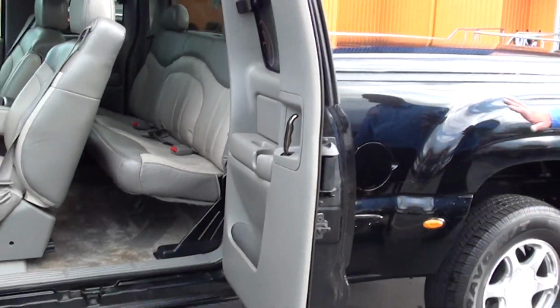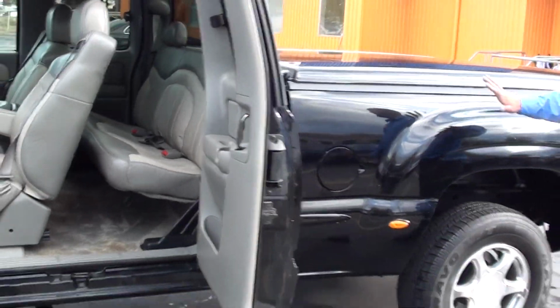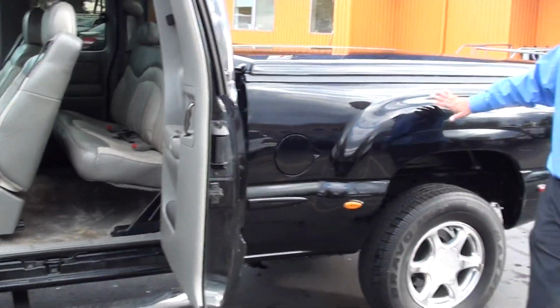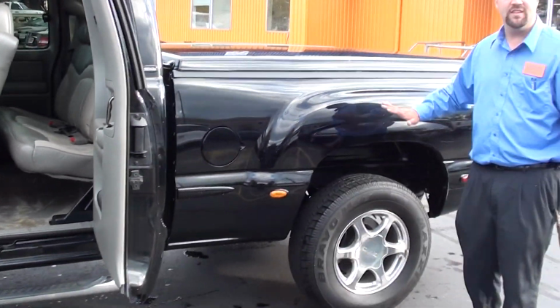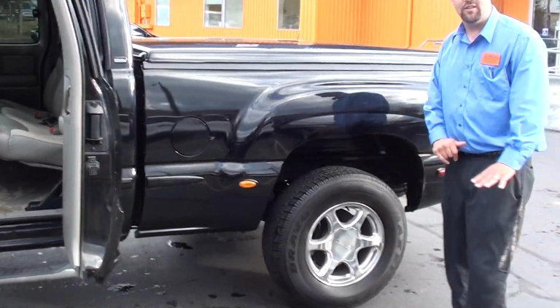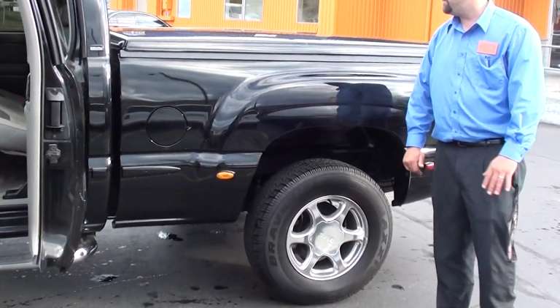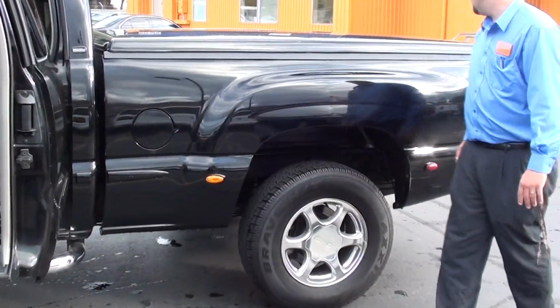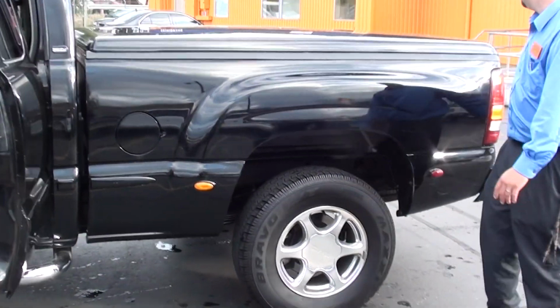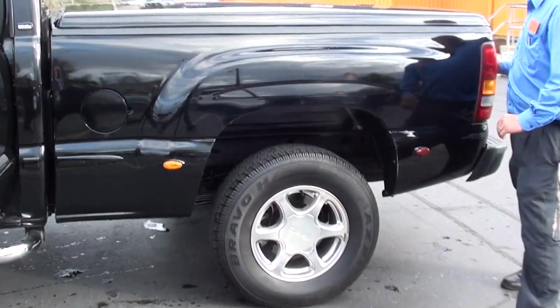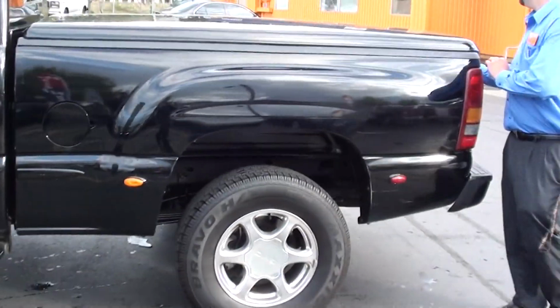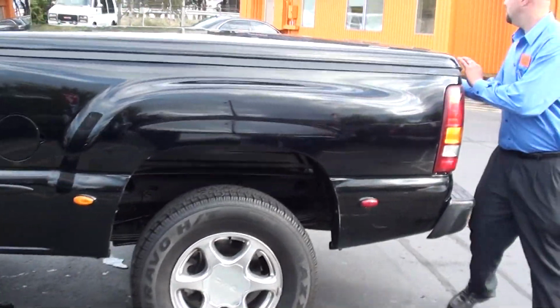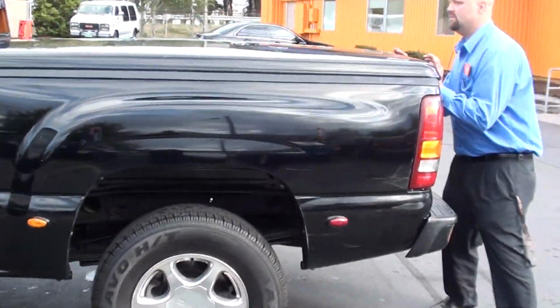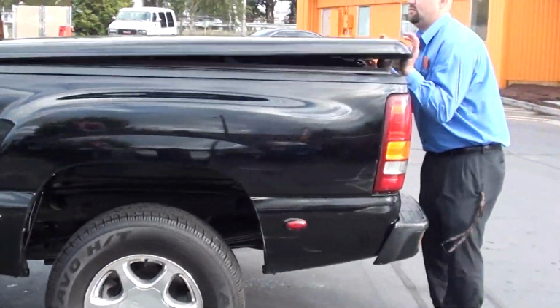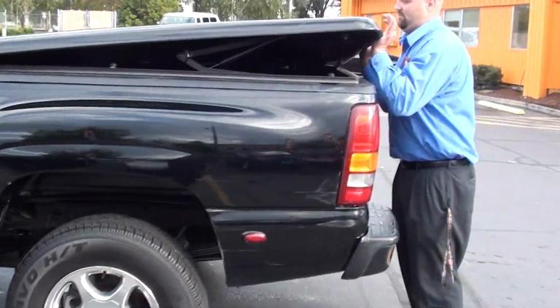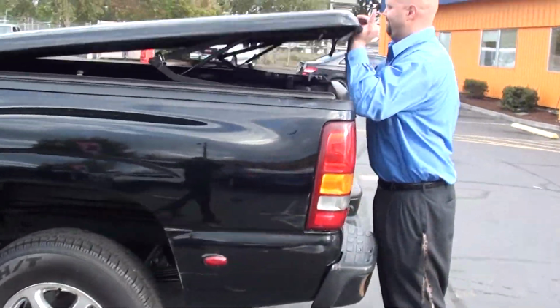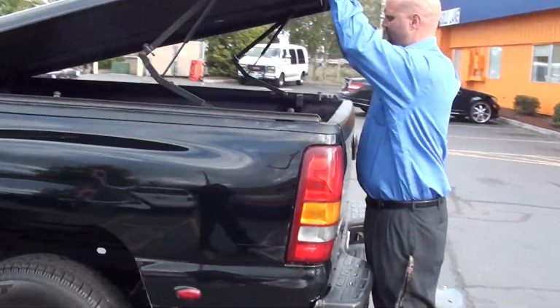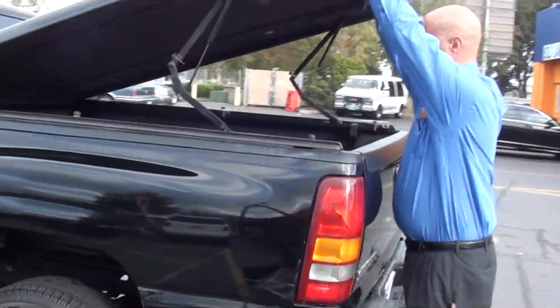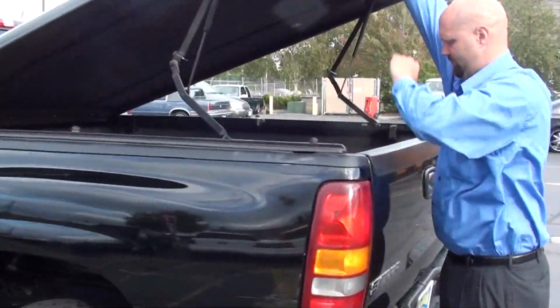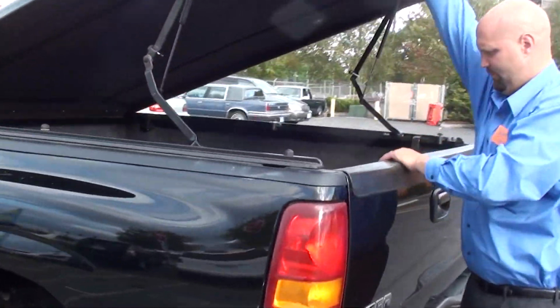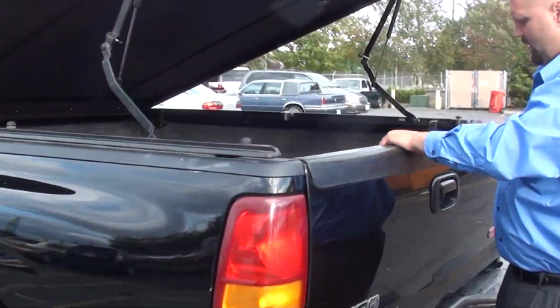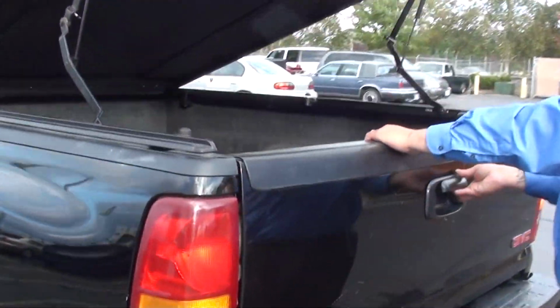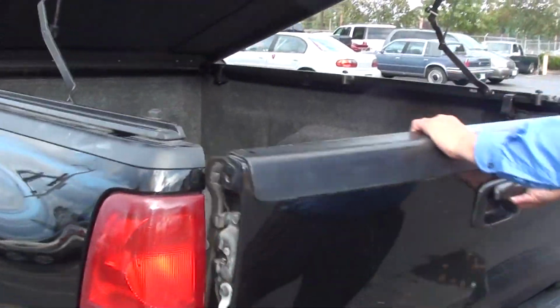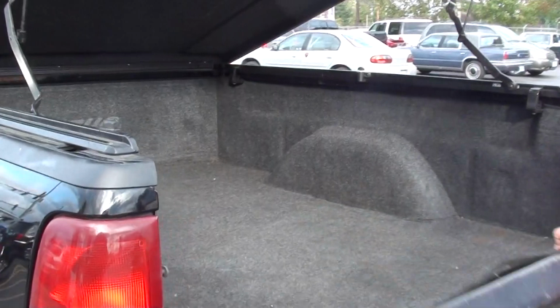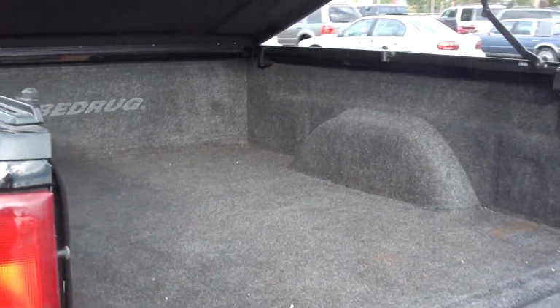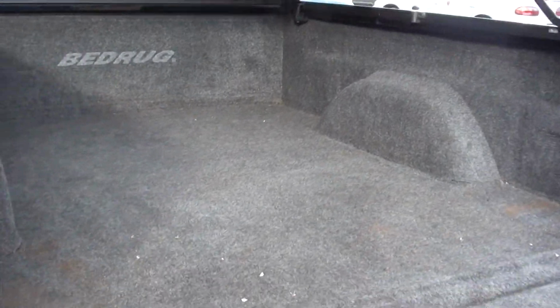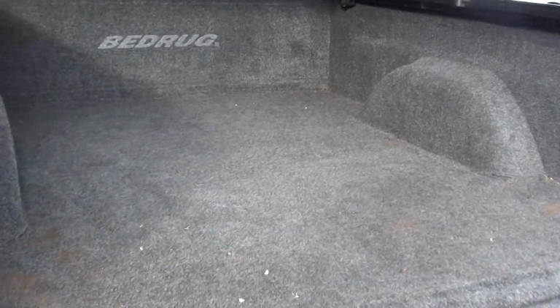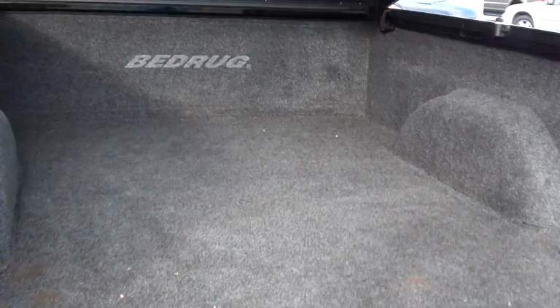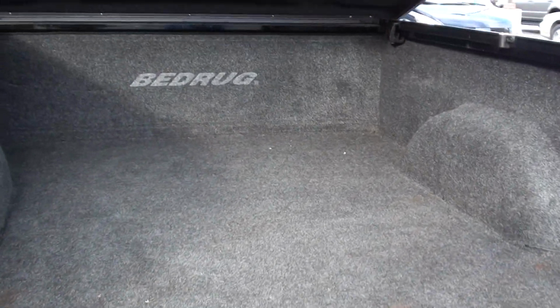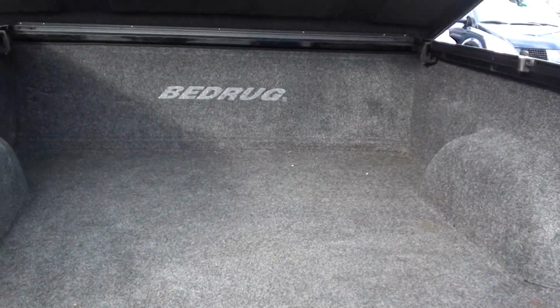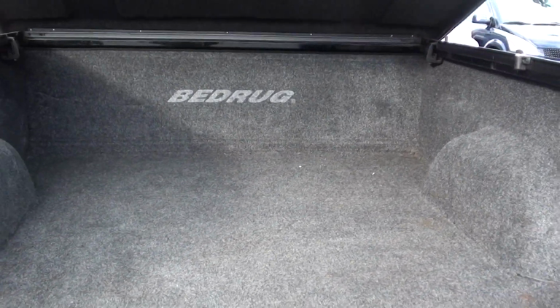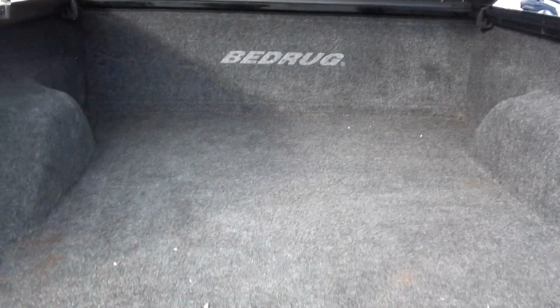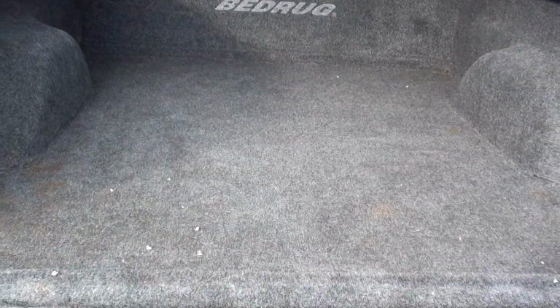Yes, it does have four-wheel steering. Look at that carpeted bed — nice hardcover tonneau cover.